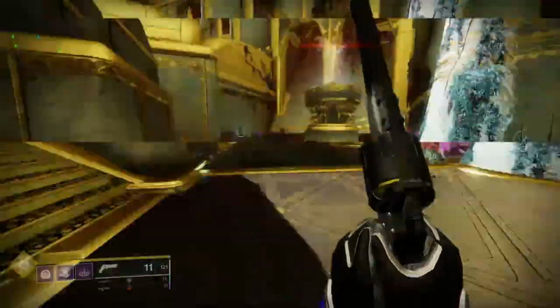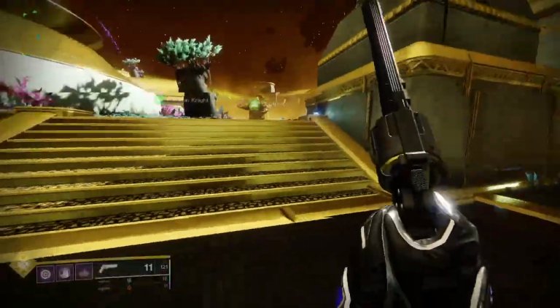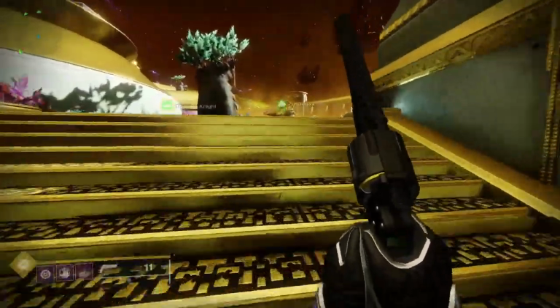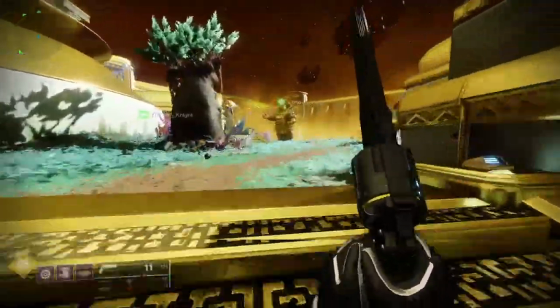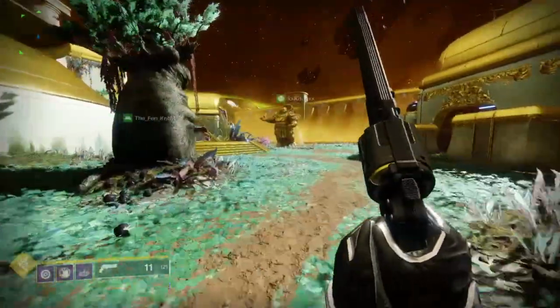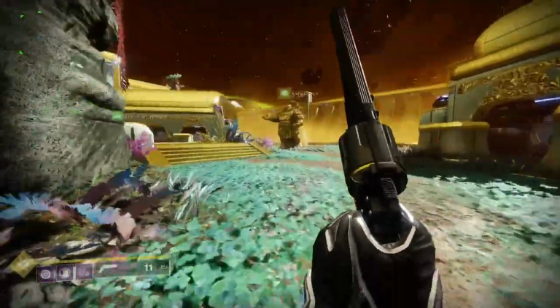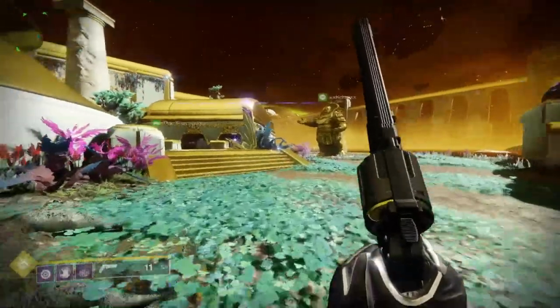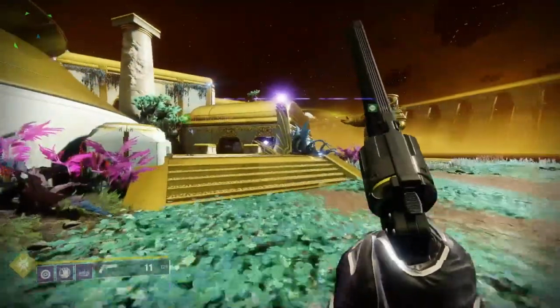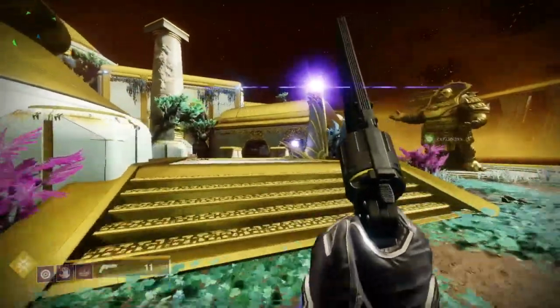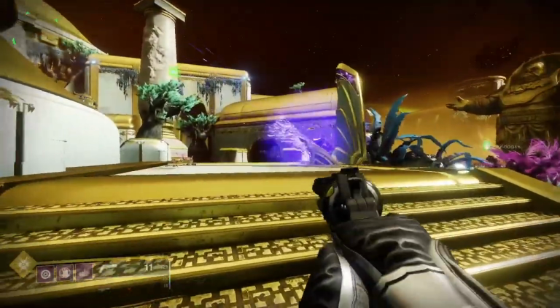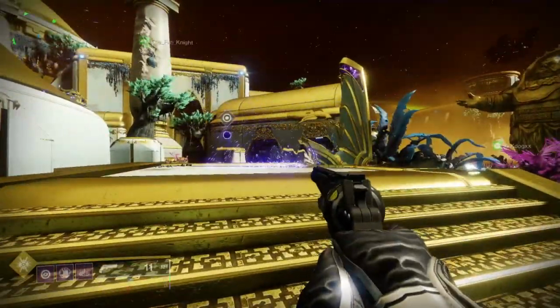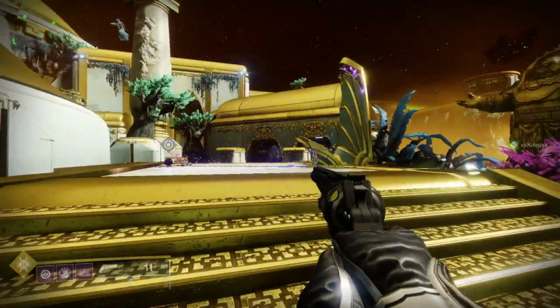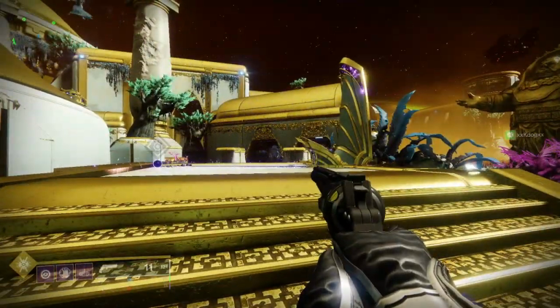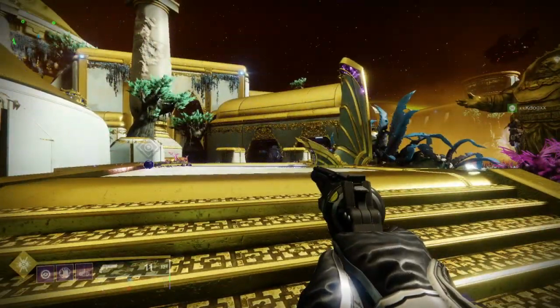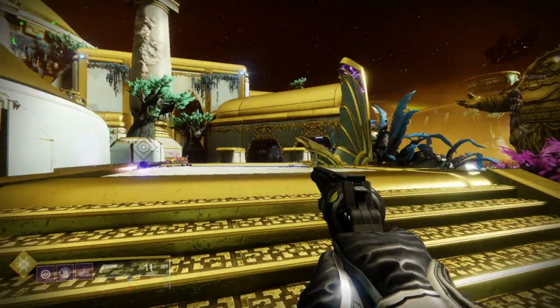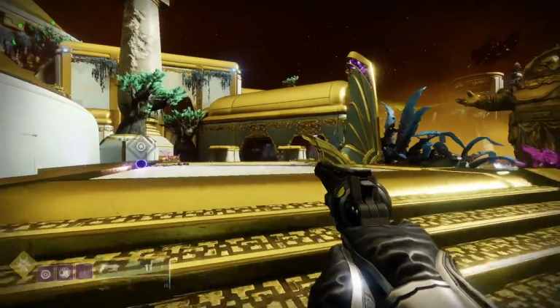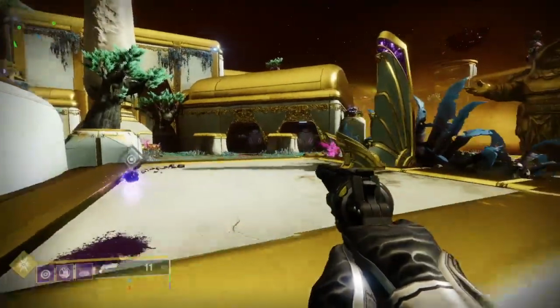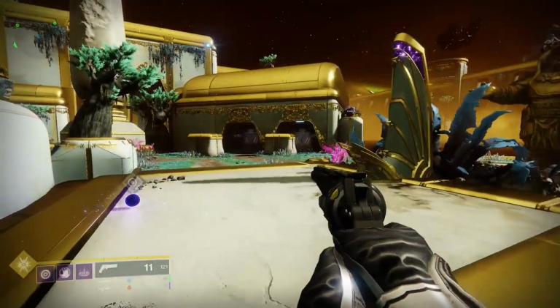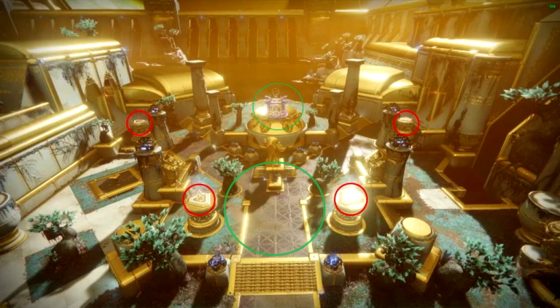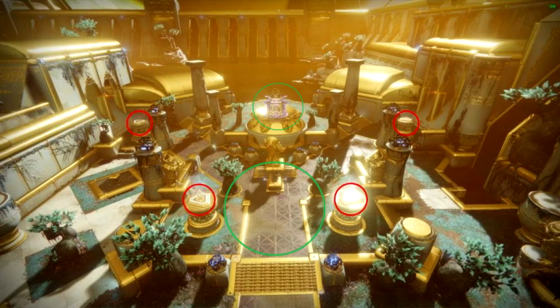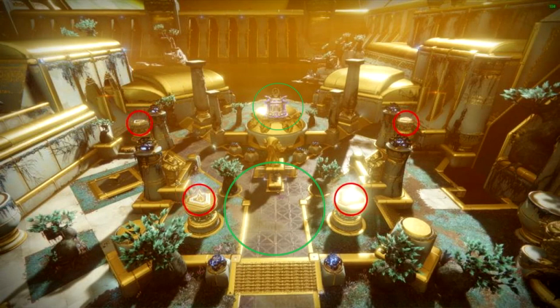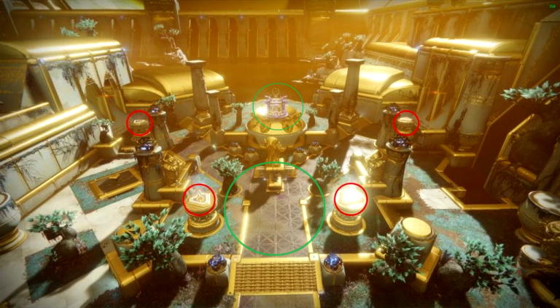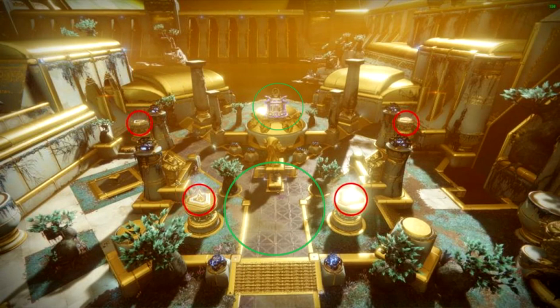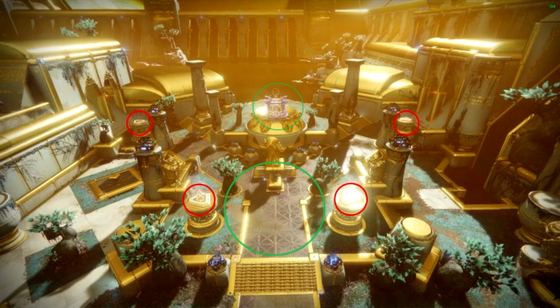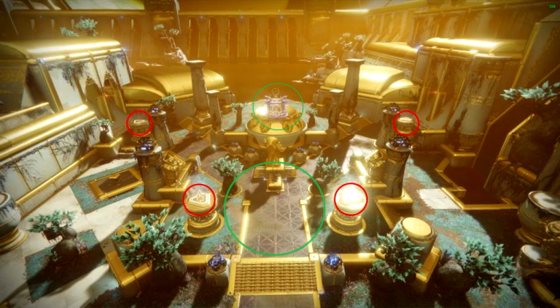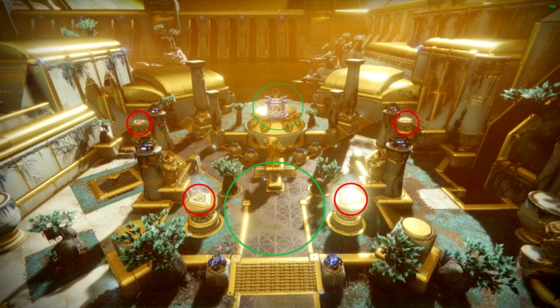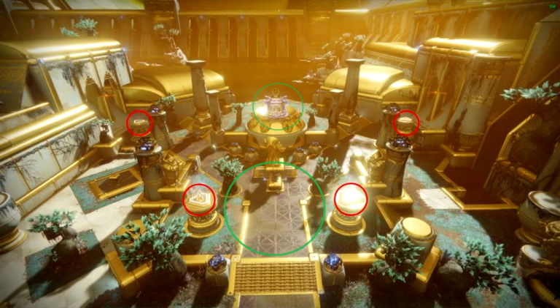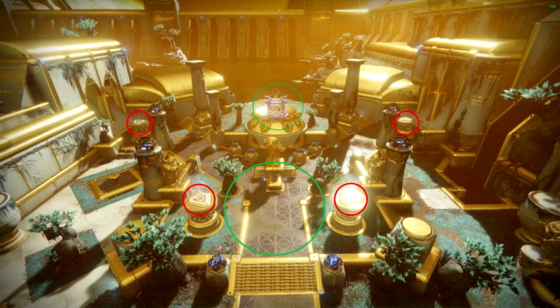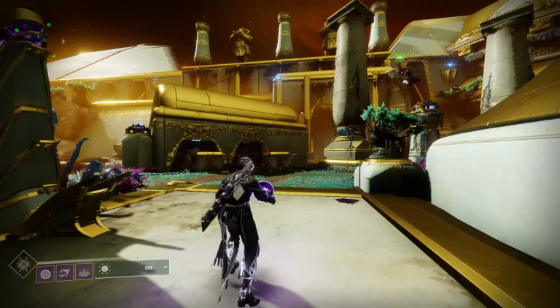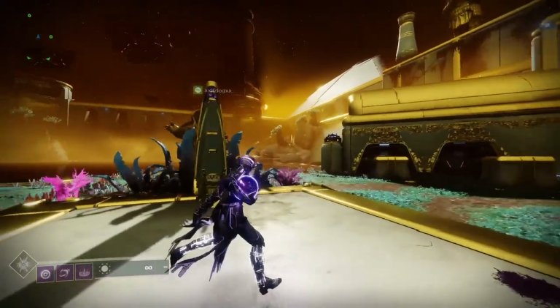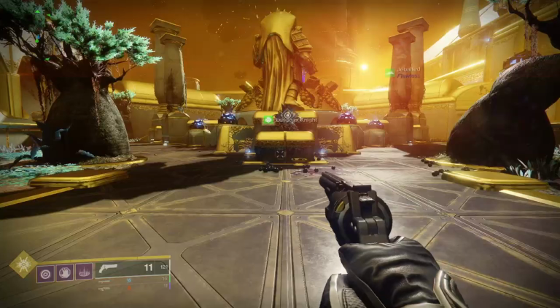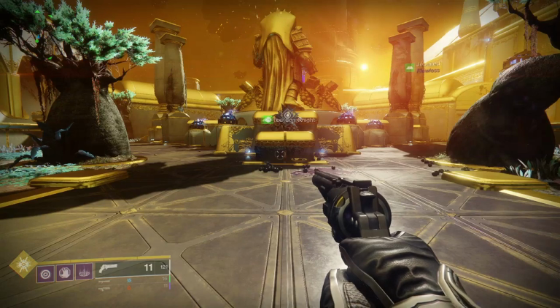The first encounter is to split up your team into two main jobs: Pillar Men and Ad Control. You'll have four people on pillars and two people on Ad Control. Here's a picture of the arena — red marks the Pillar Men positions and green marks Ad Control, one up top and one on the bottom.